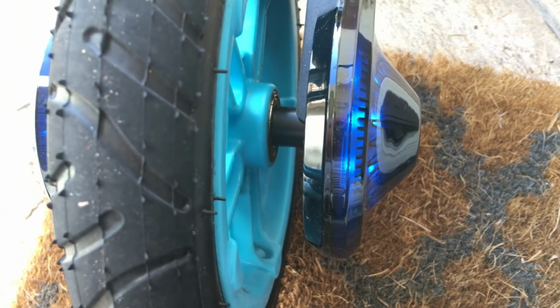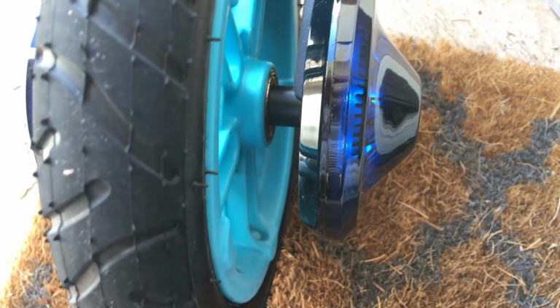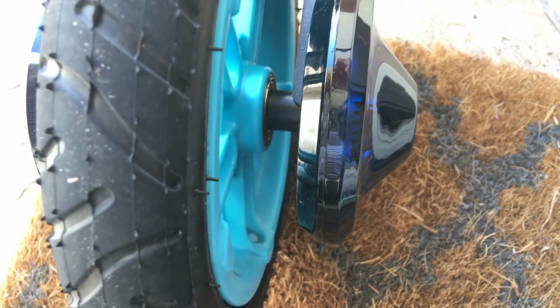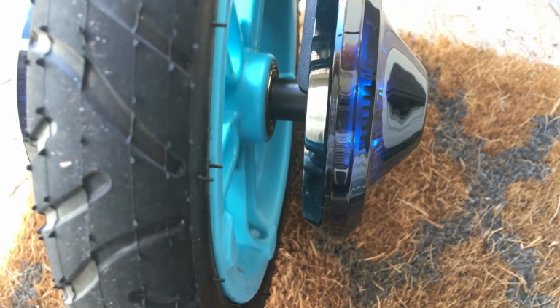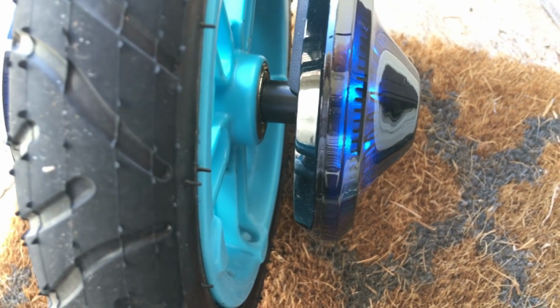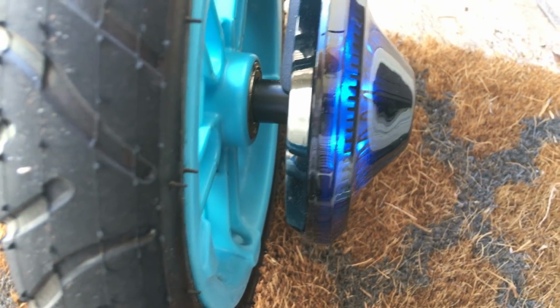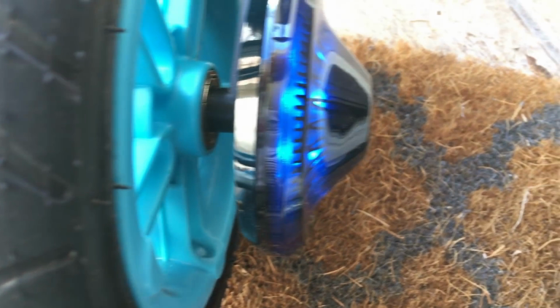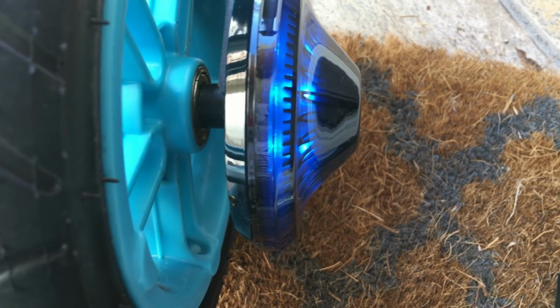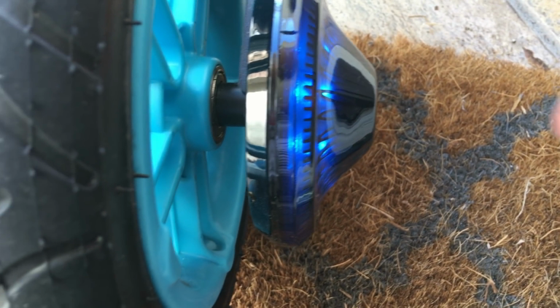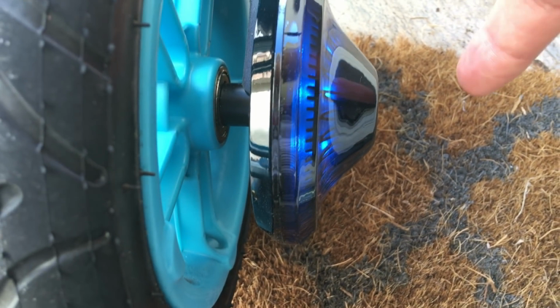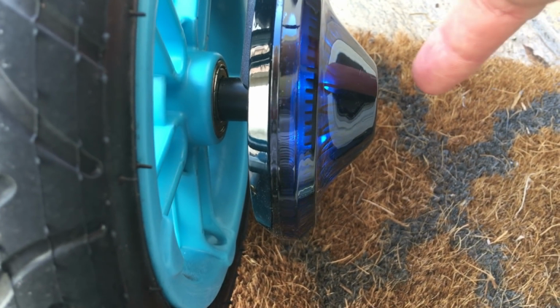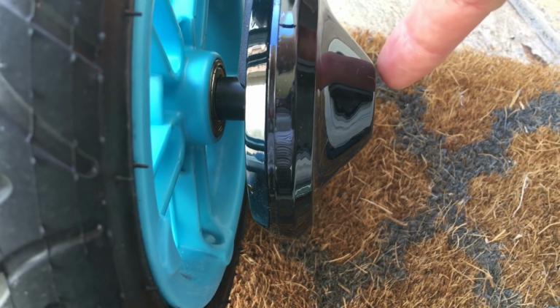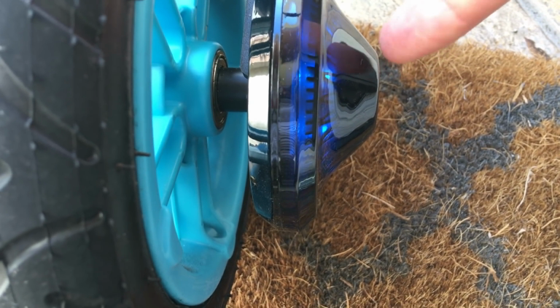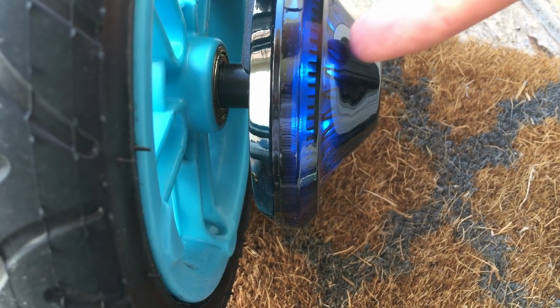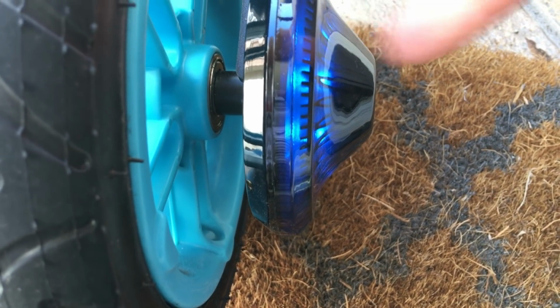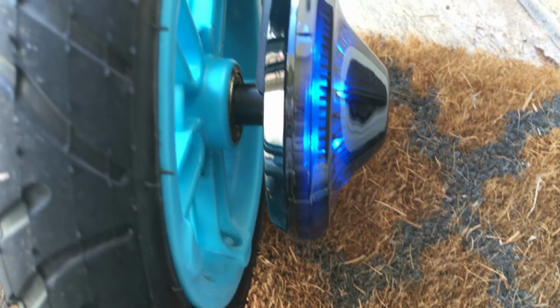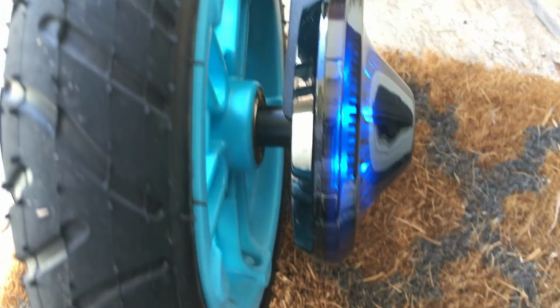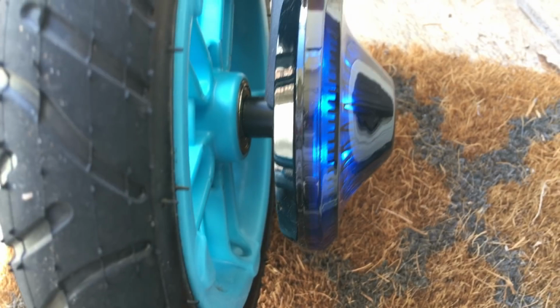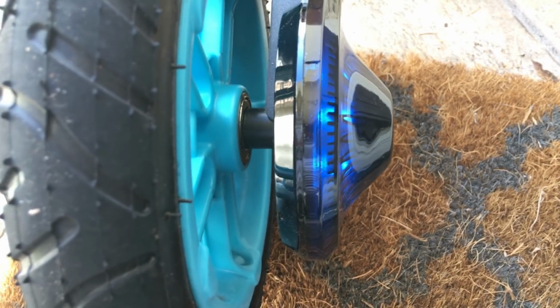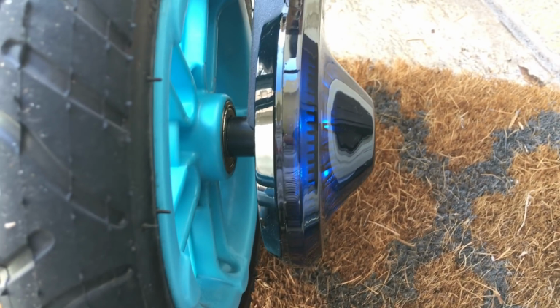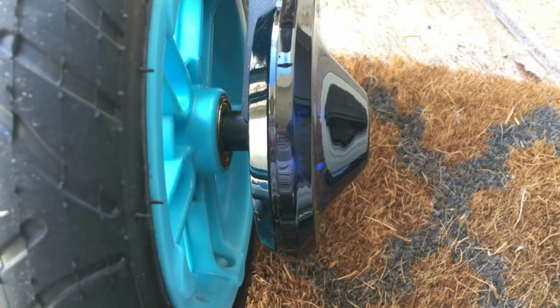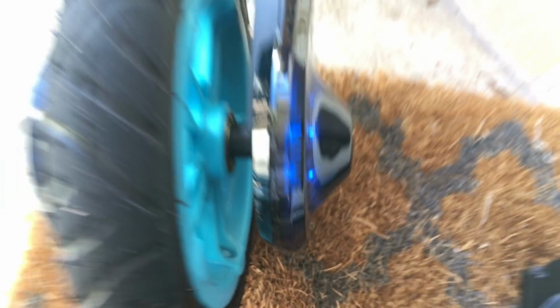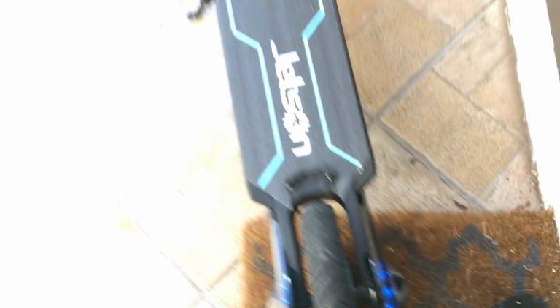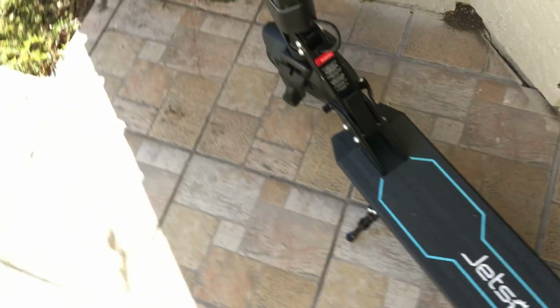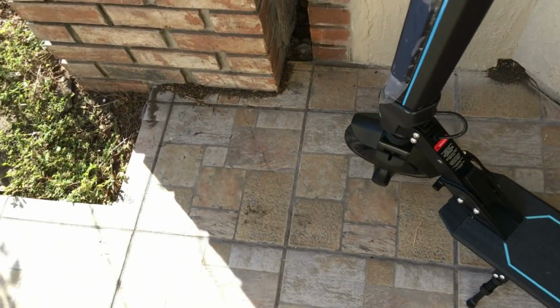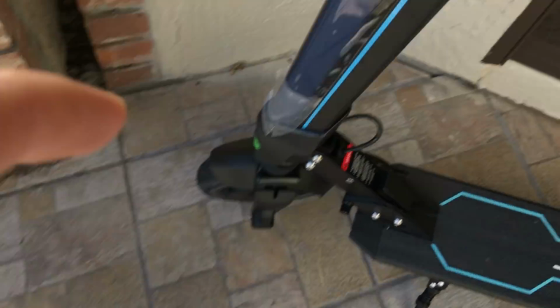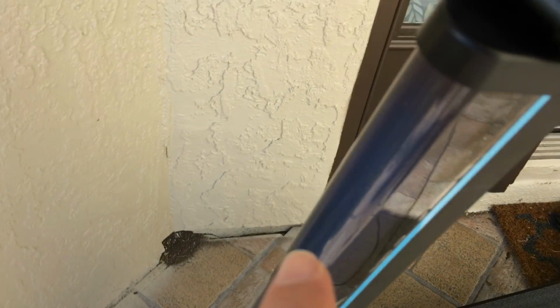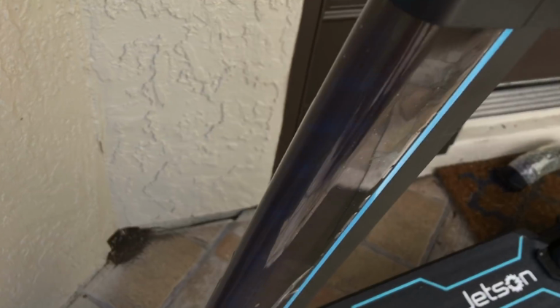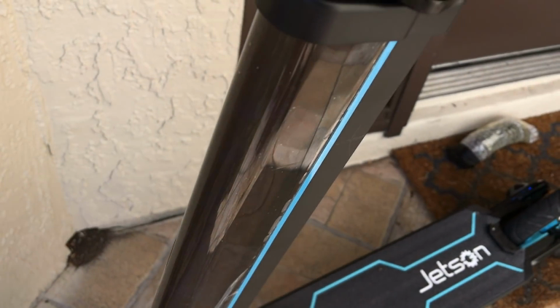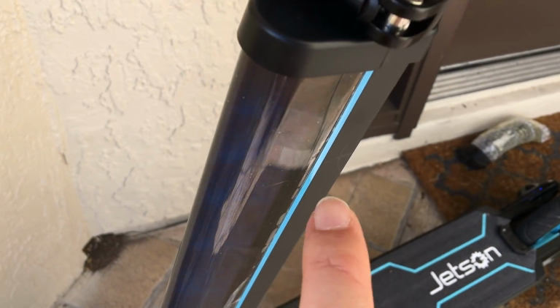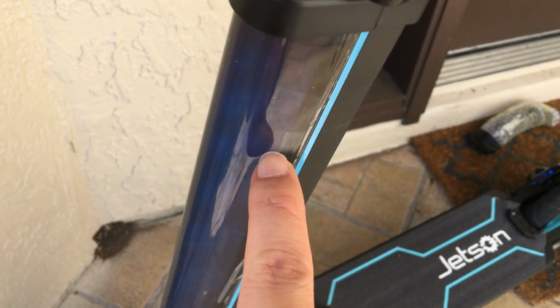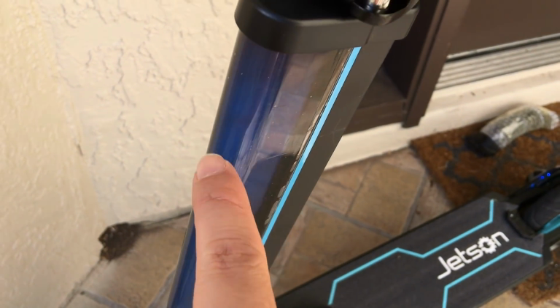As you can see here, it lights up. And when you brake, it turns red. Also, this part is blue — it goes blue too.